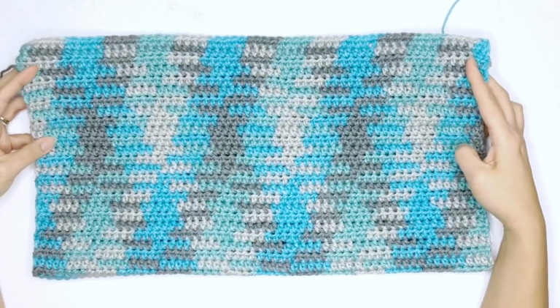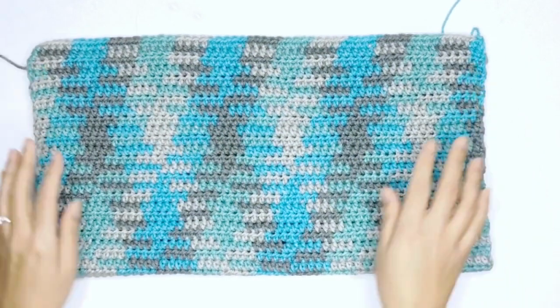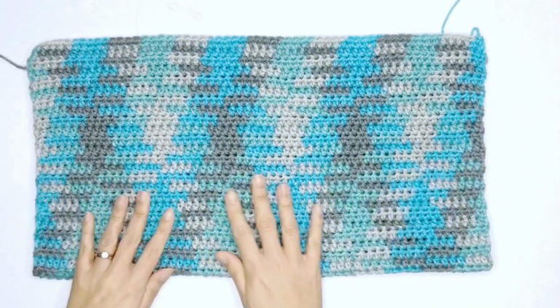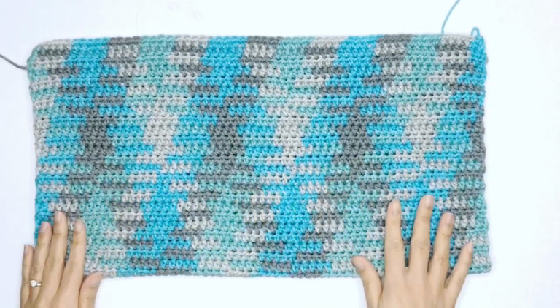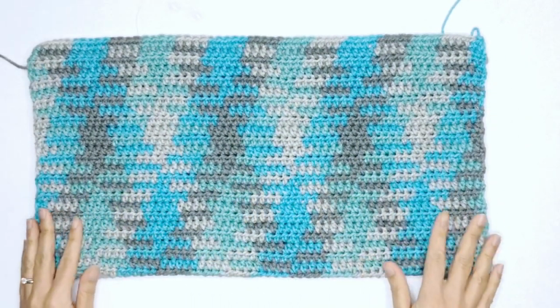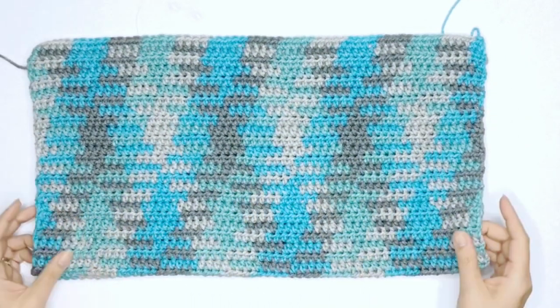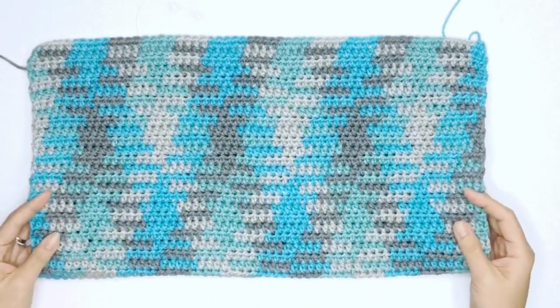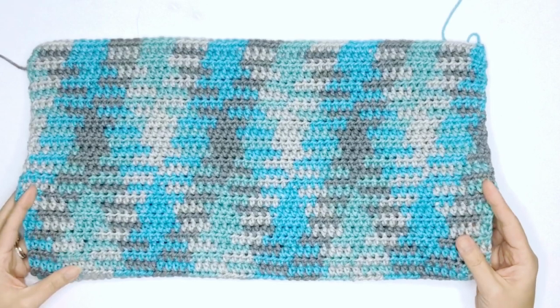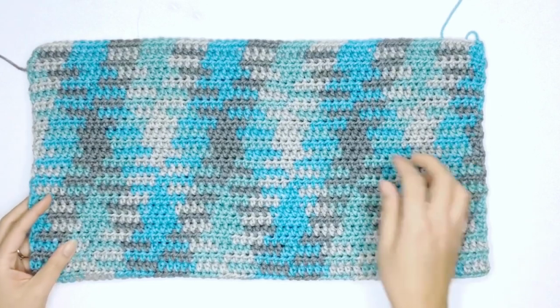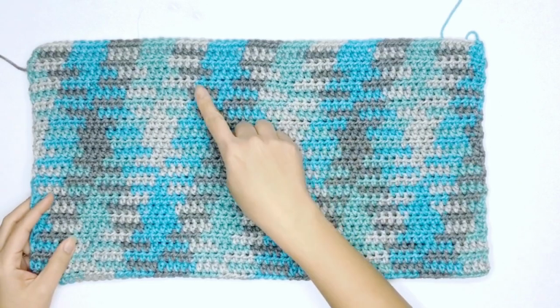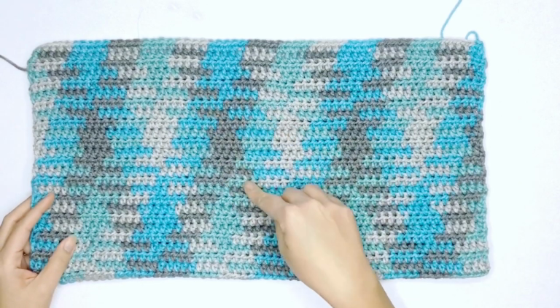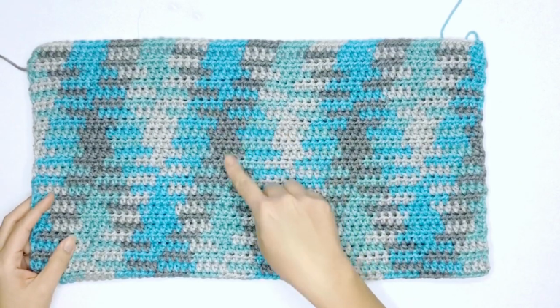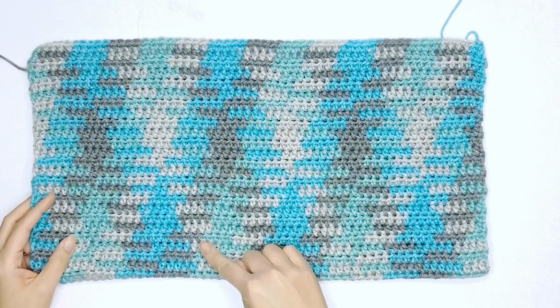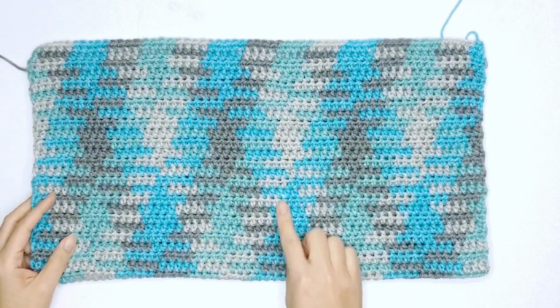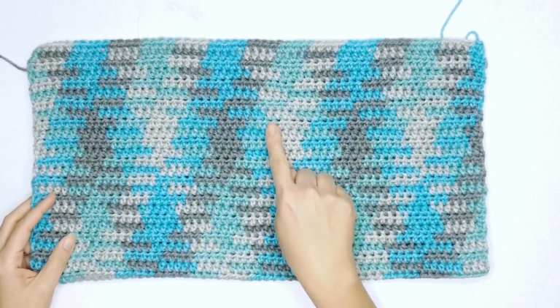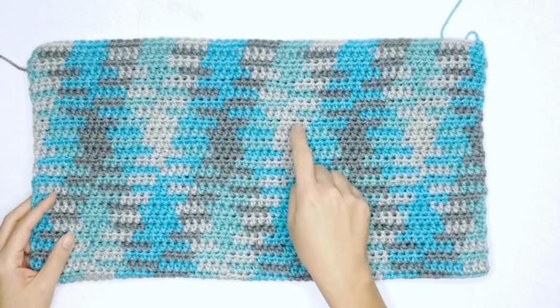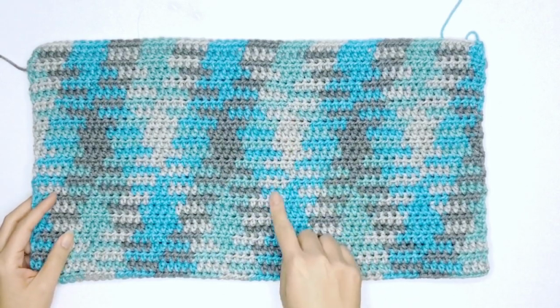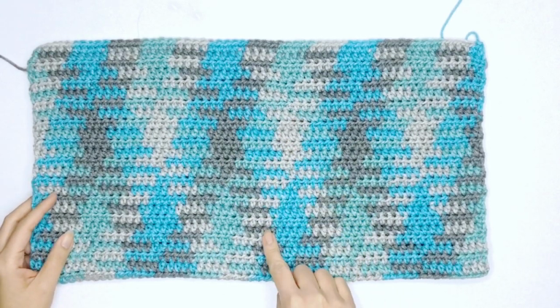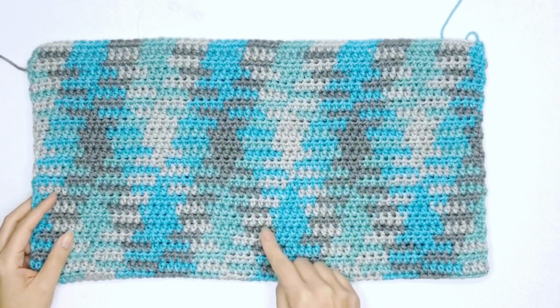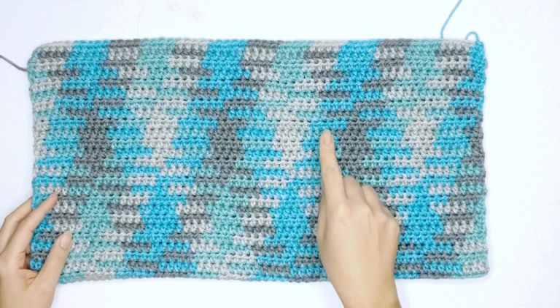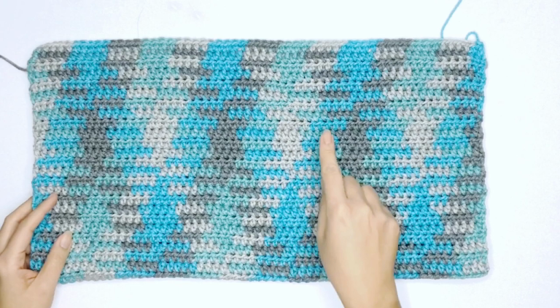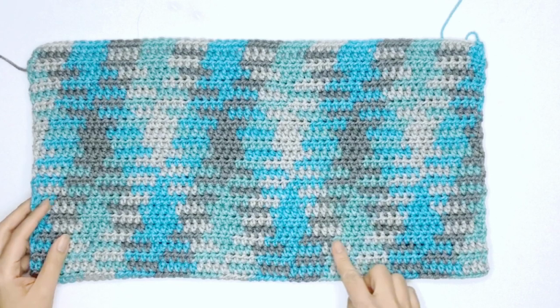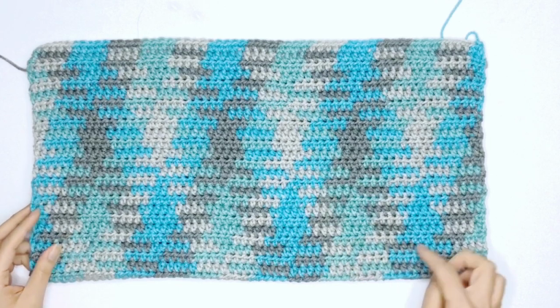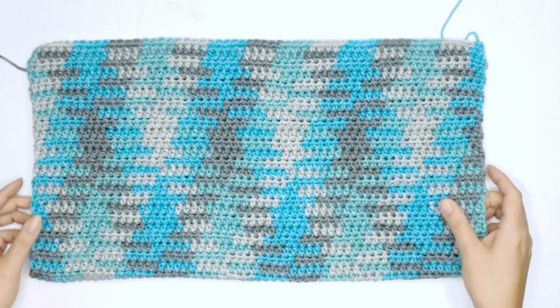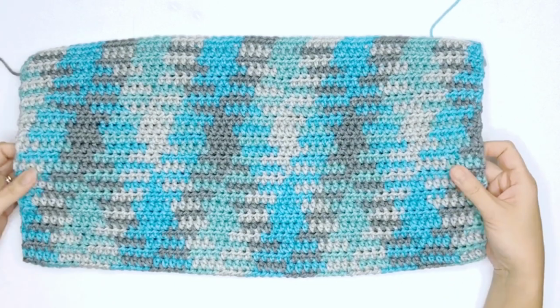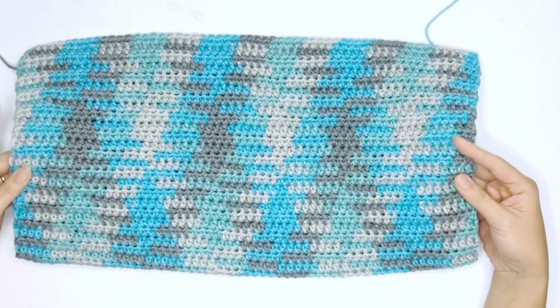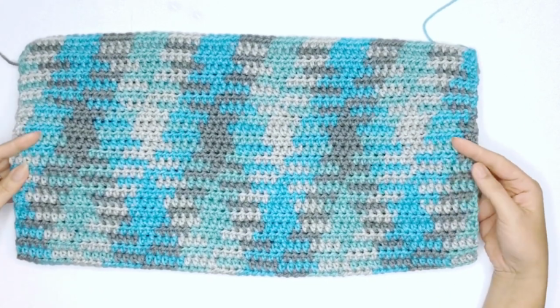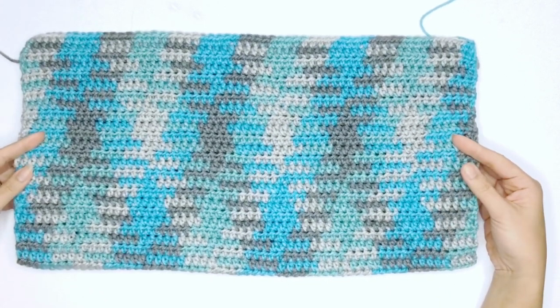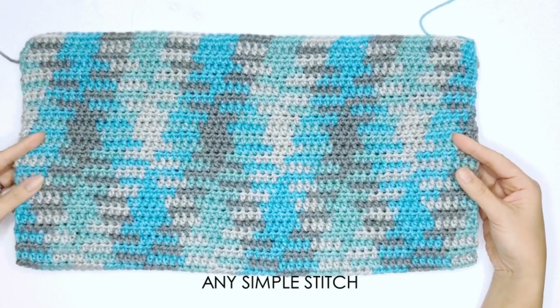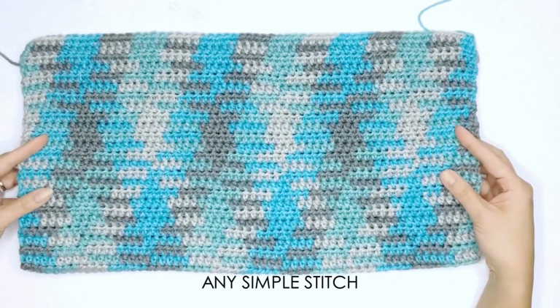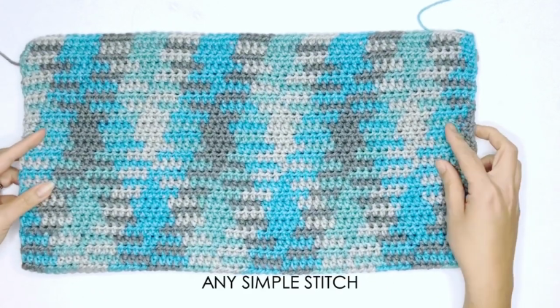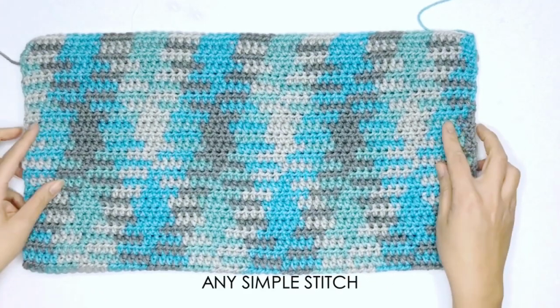The term pooling refers to the method of gathering the same colors together while forming a pool to achieve a specific sequence or your desired pattern. I've seen other videos using the moss stitch, but today I'm going to show you how to work up the argyle pattern using any stitch you like.